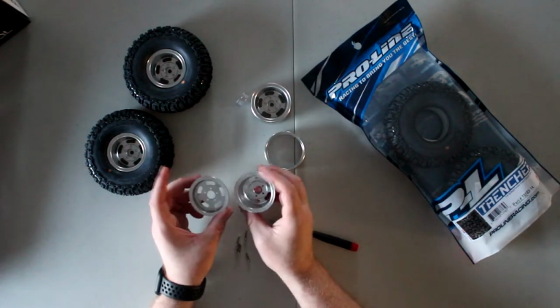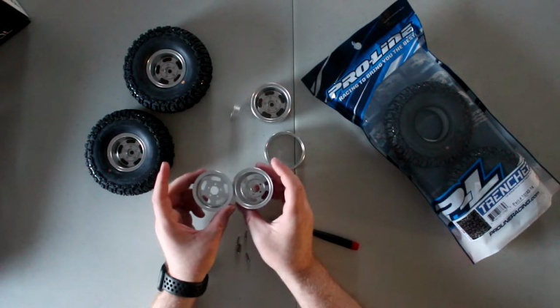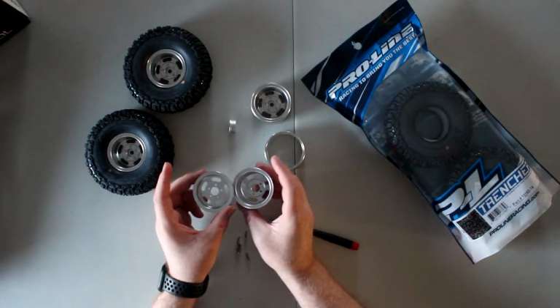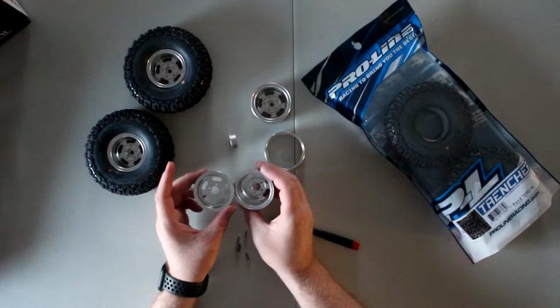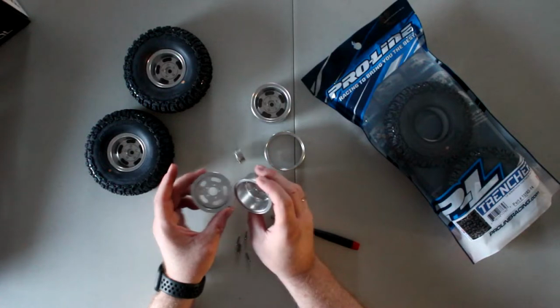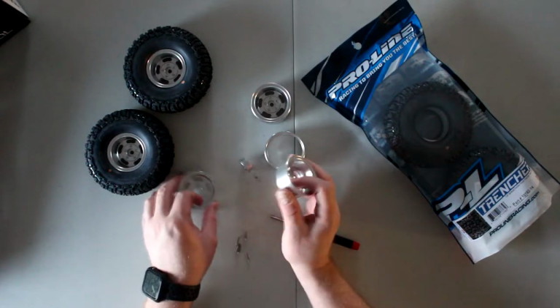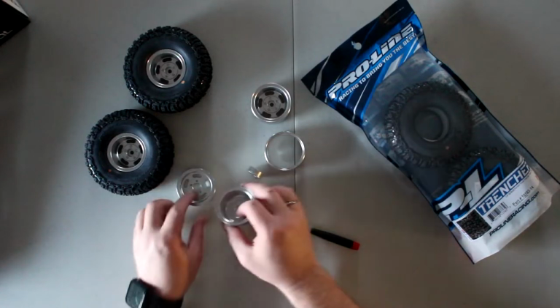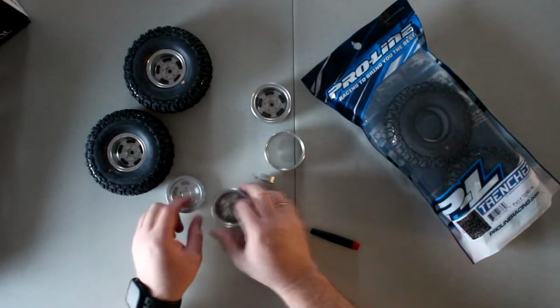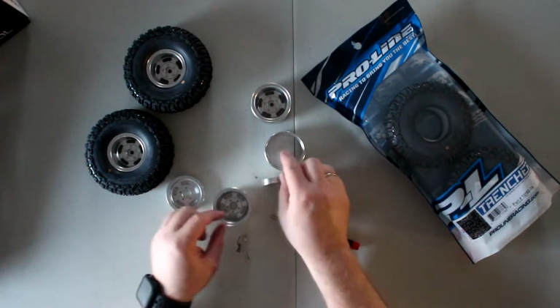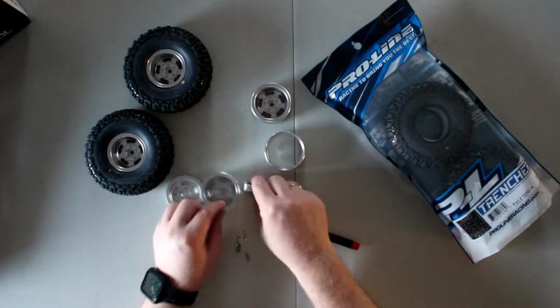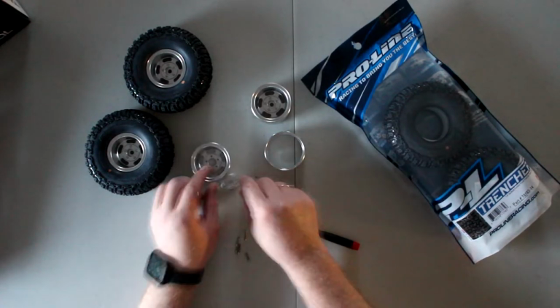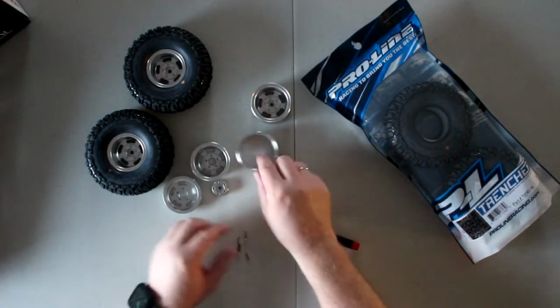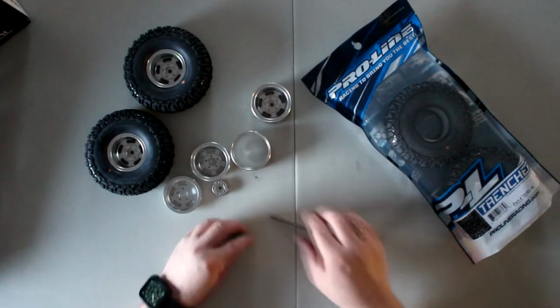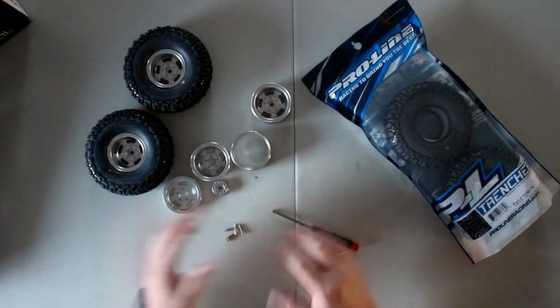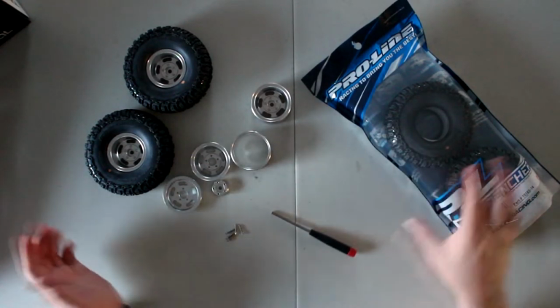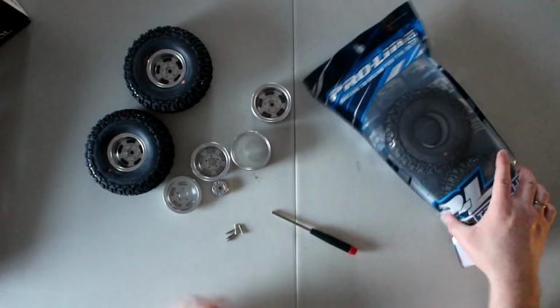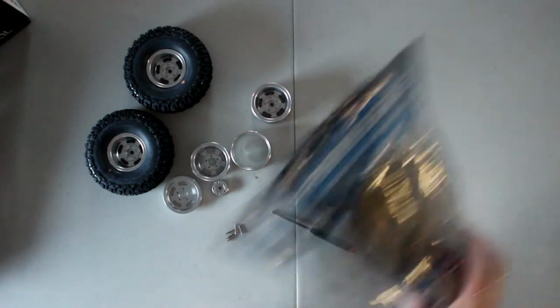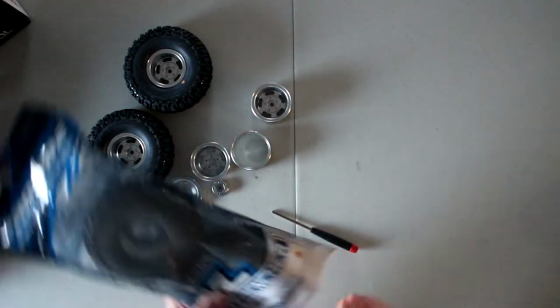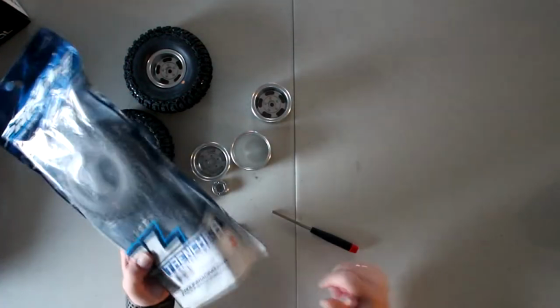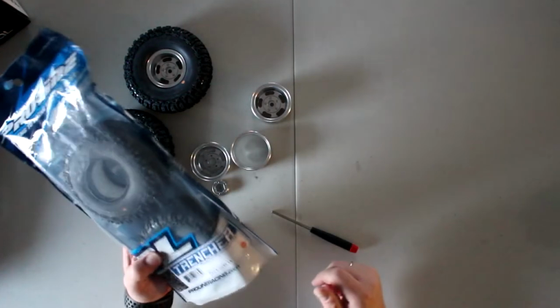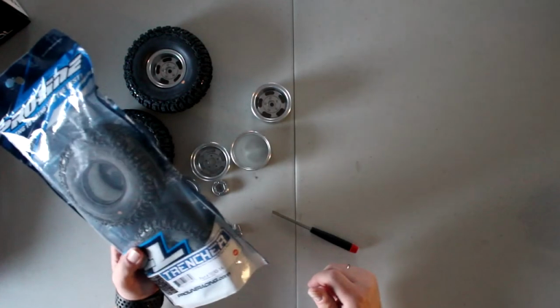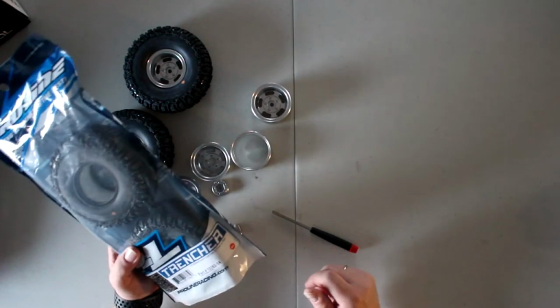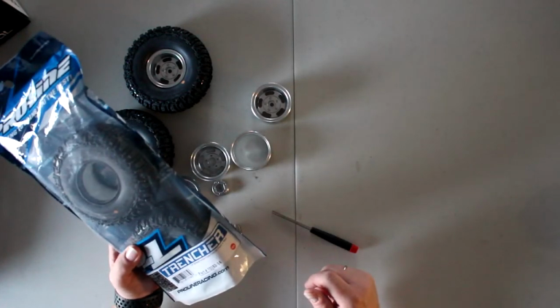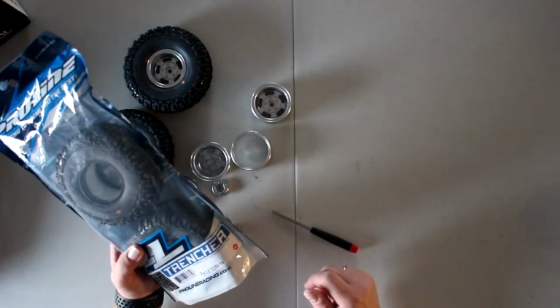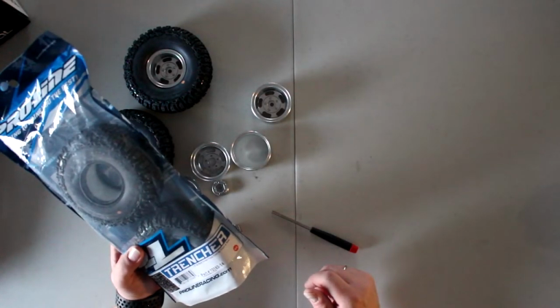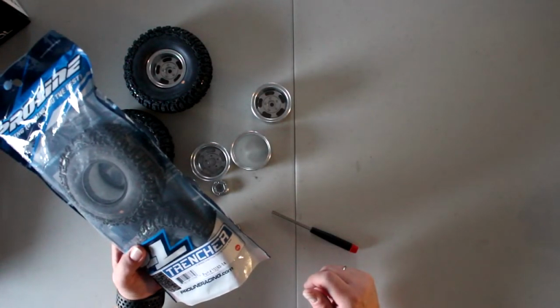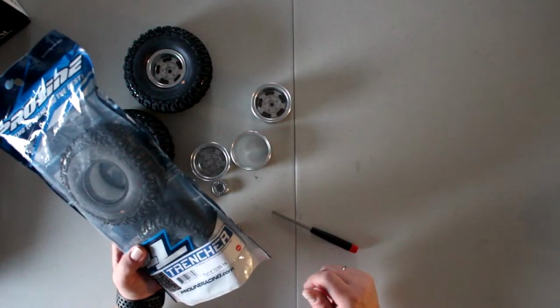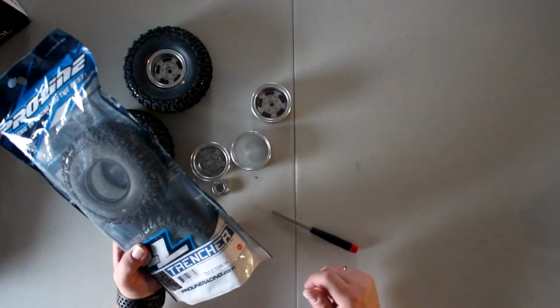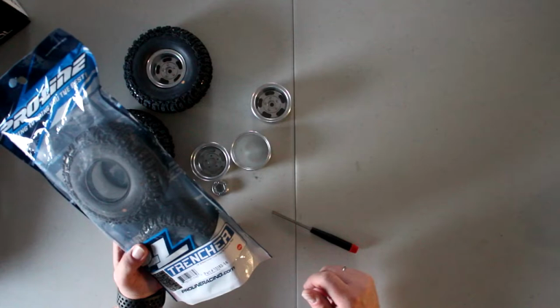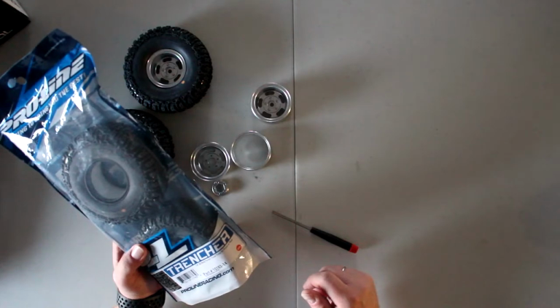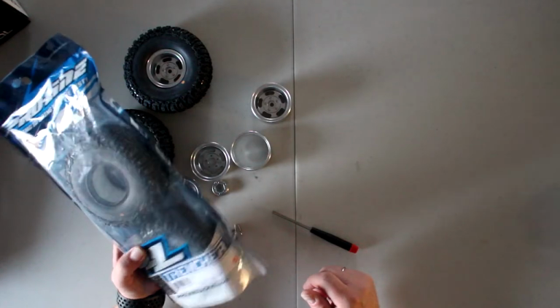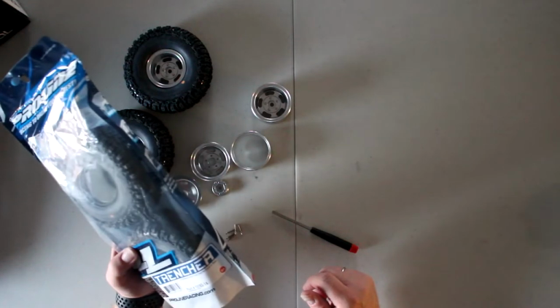These rings are the same, but again I'm going to go with the widest offset possible. I'm going to be running the Trenchers 1.9 G8 Rock Terrain truck tires.